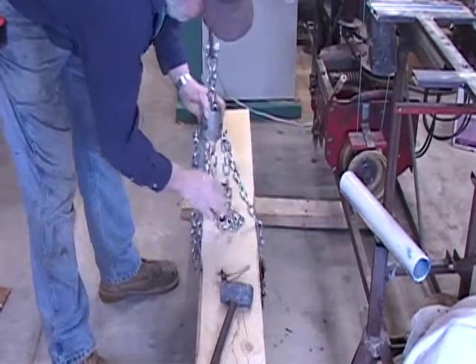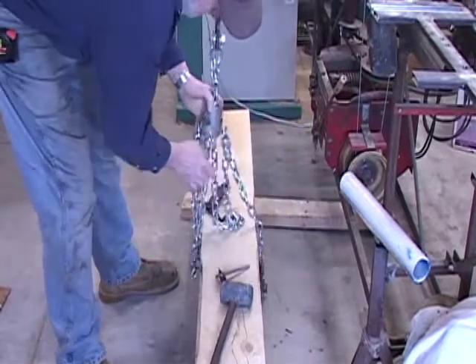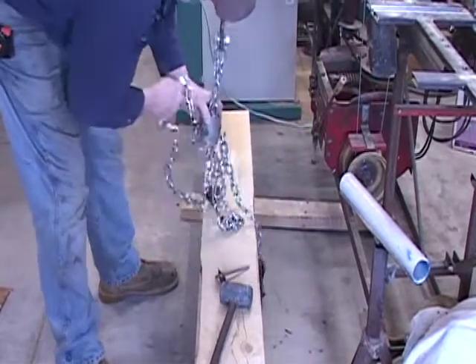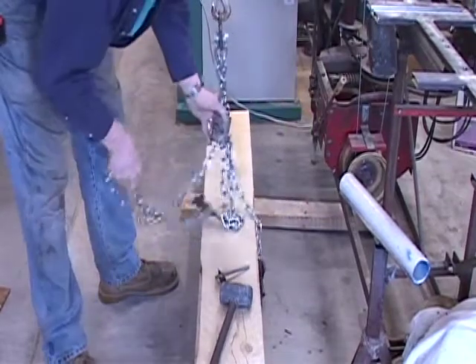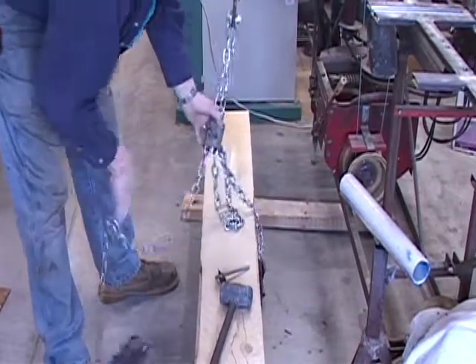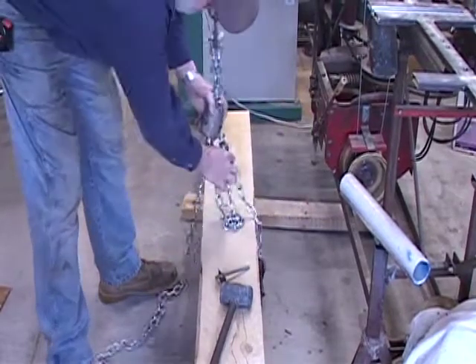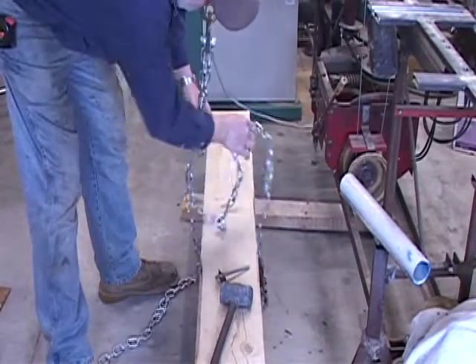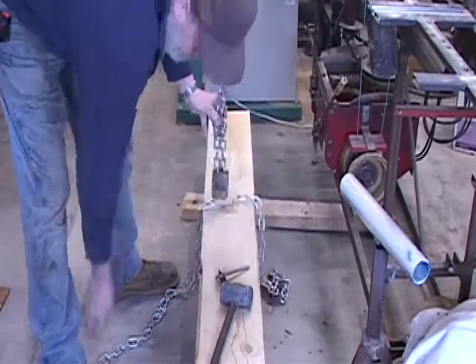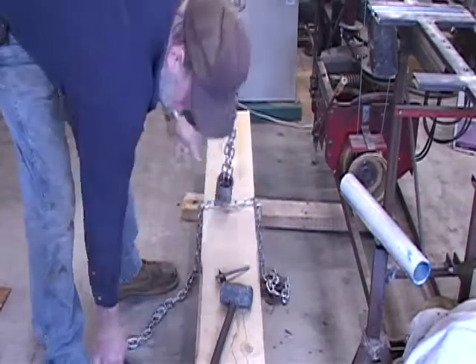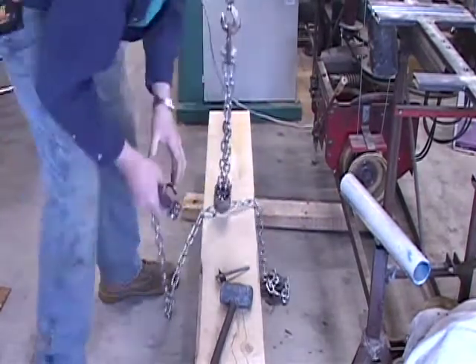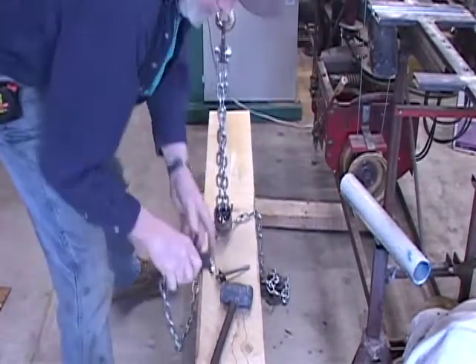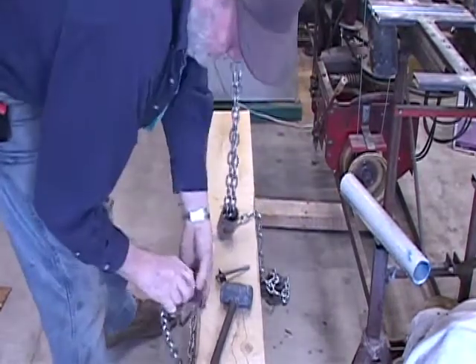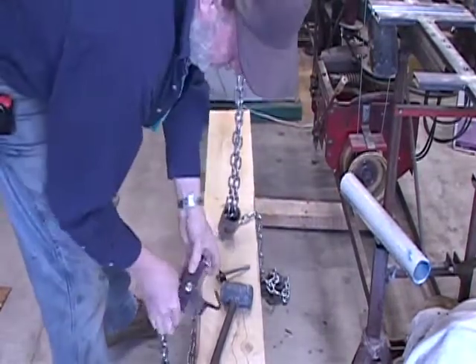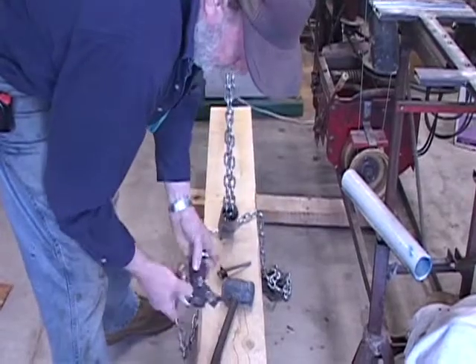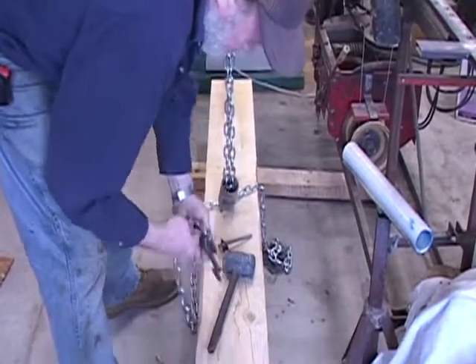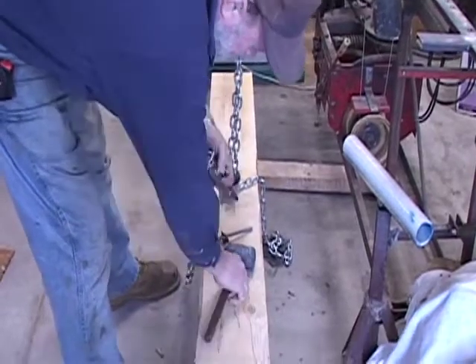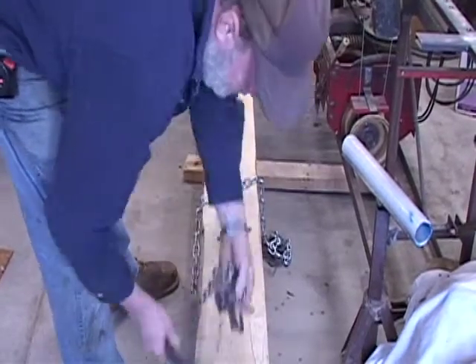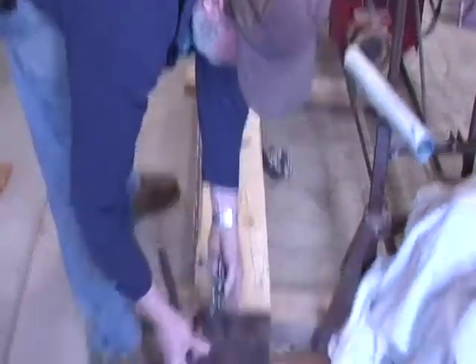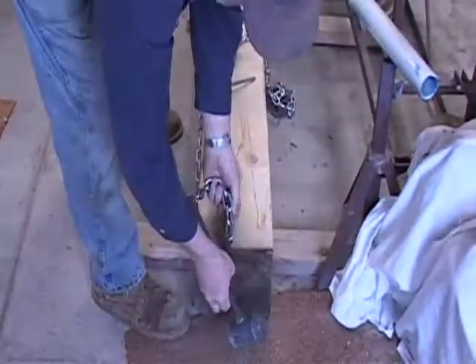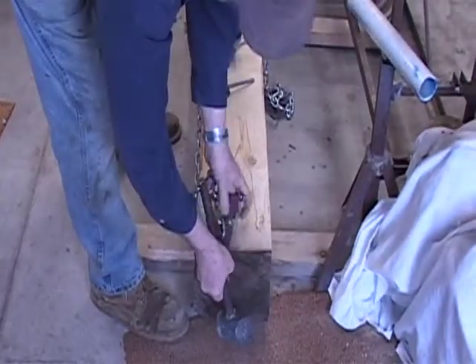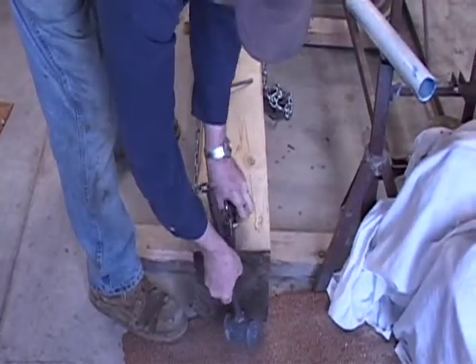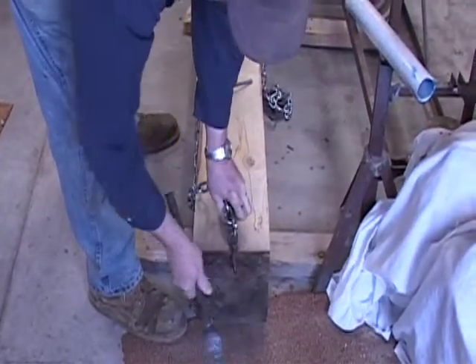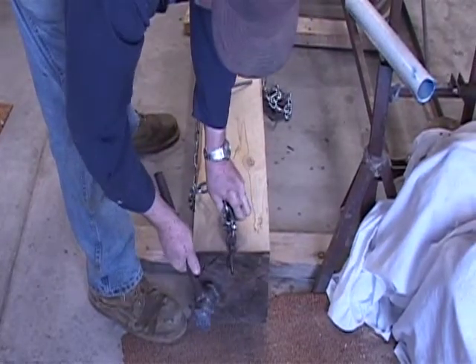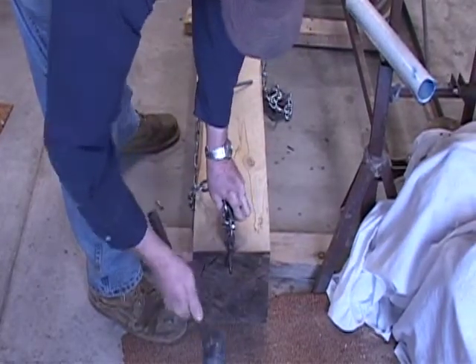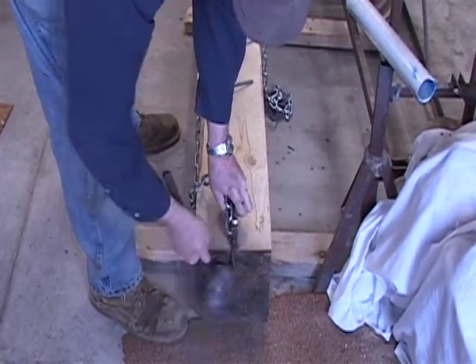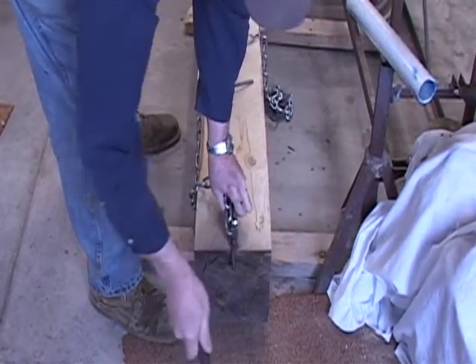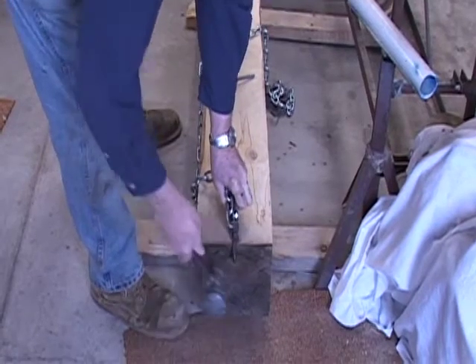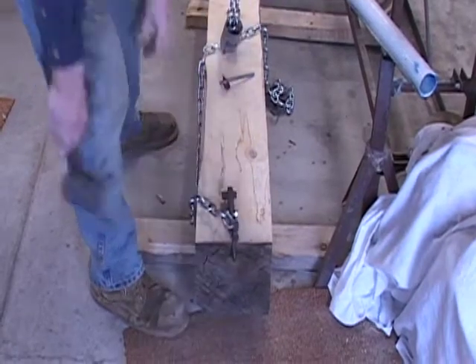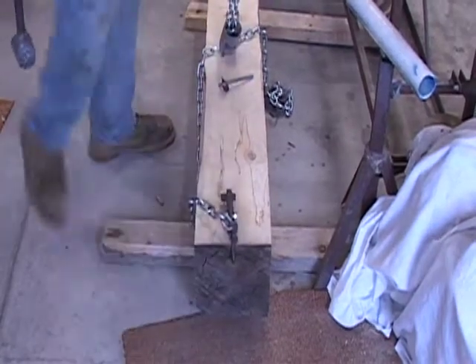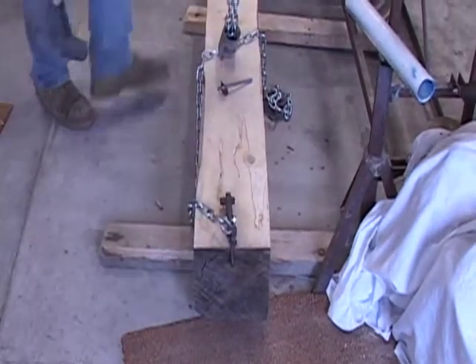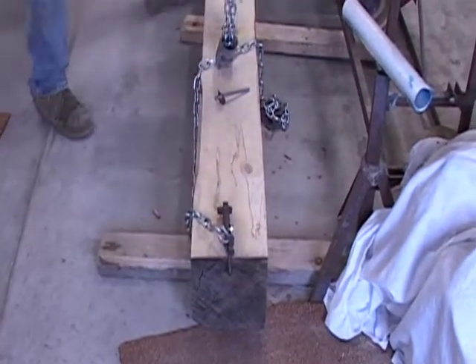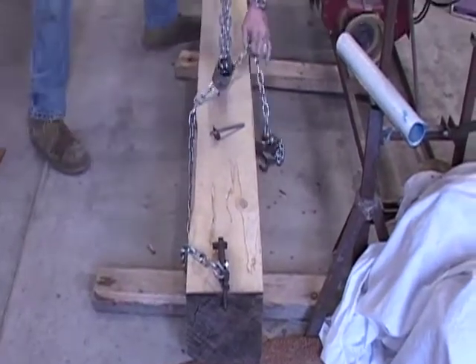Here we see the operator hooking up the cant to the lift hoist, which will lift the cant onto the carriage. The operator will hammer the hooks into the ends of the cant.